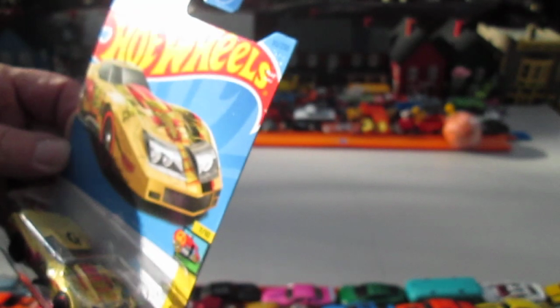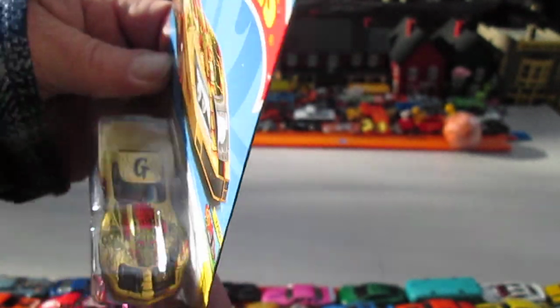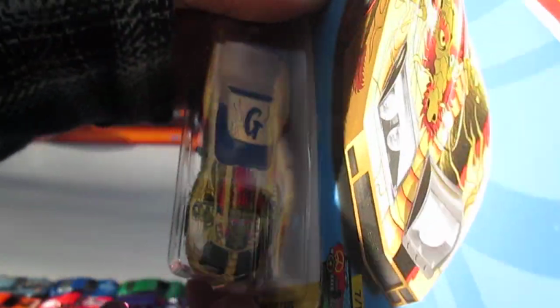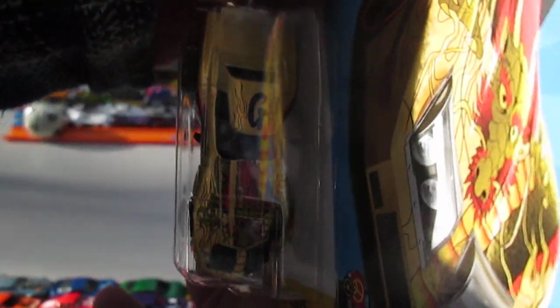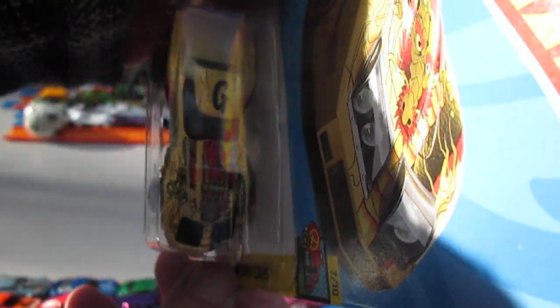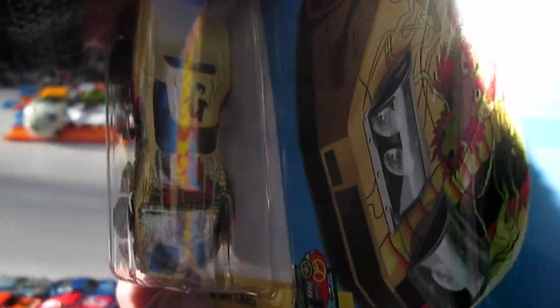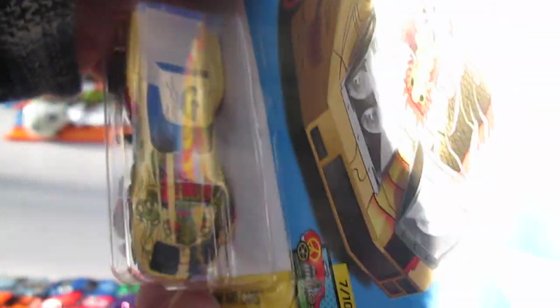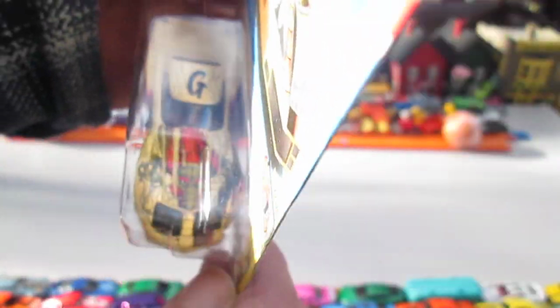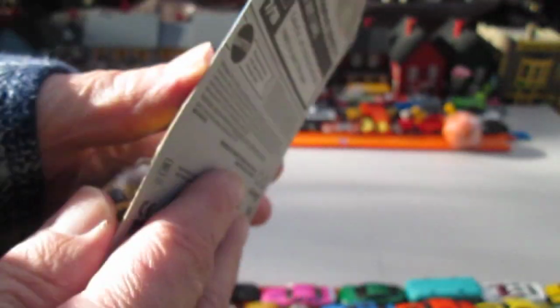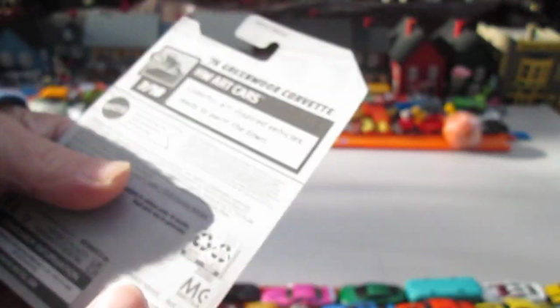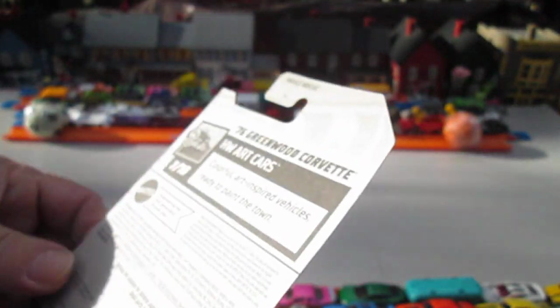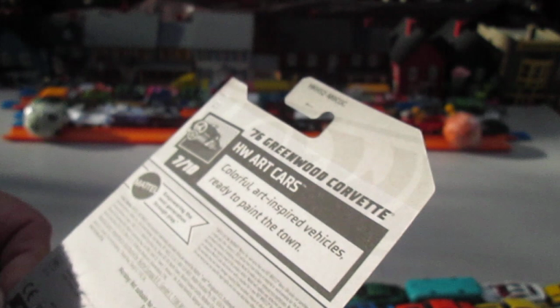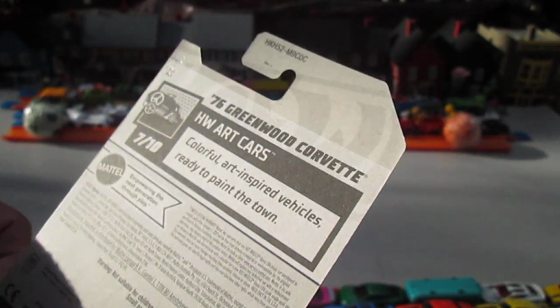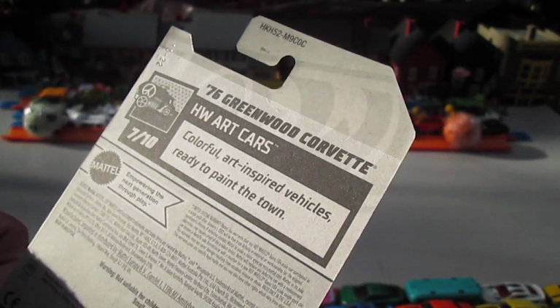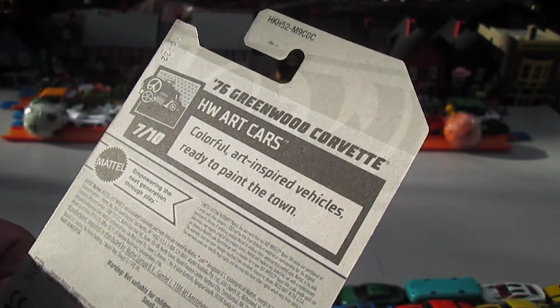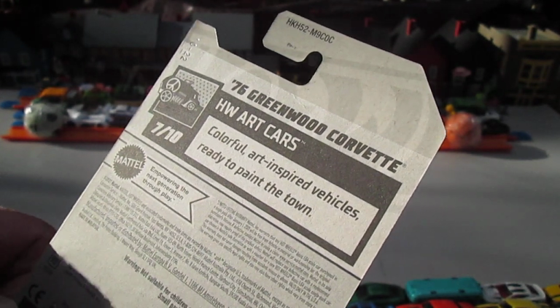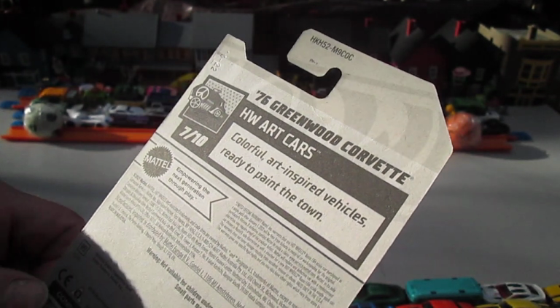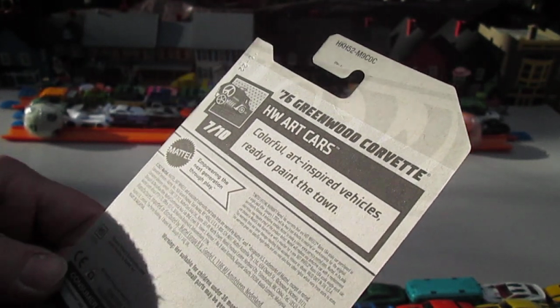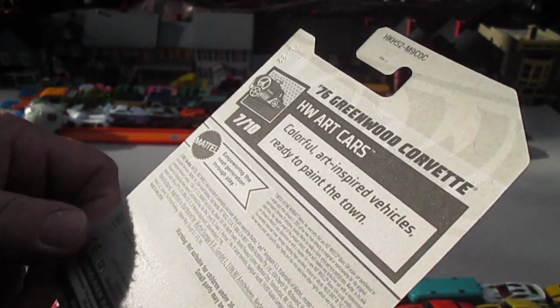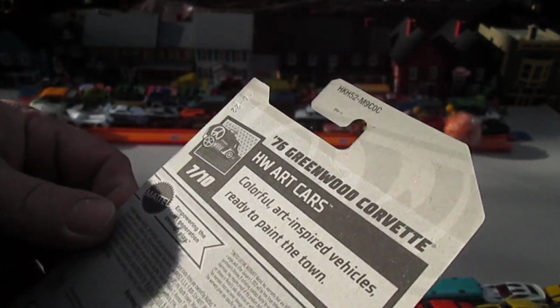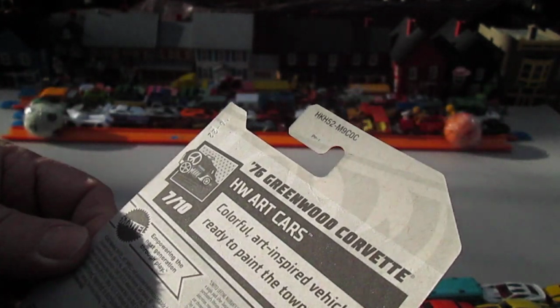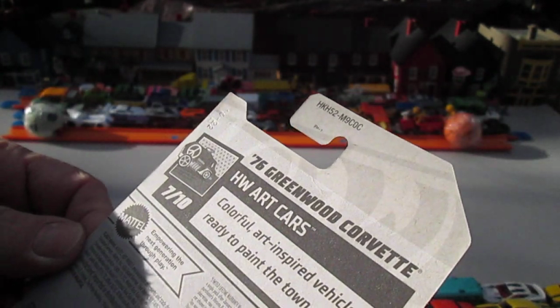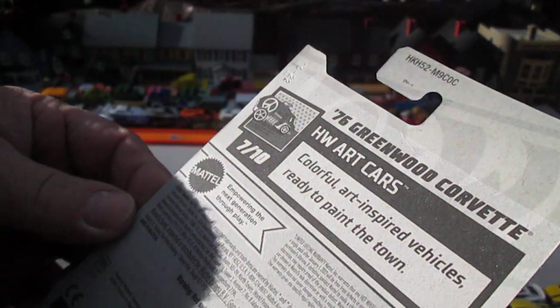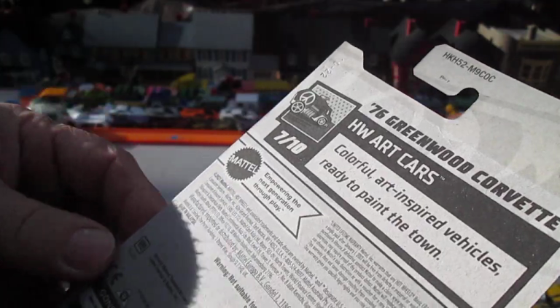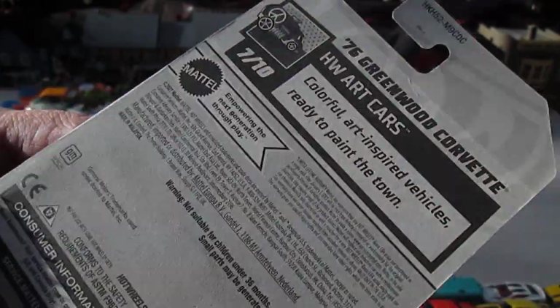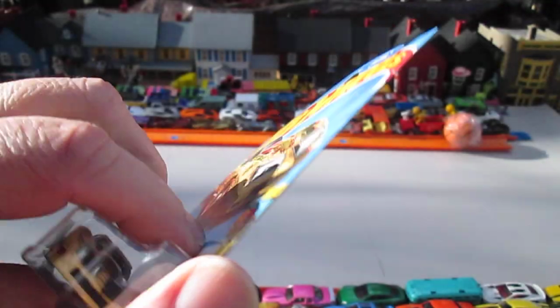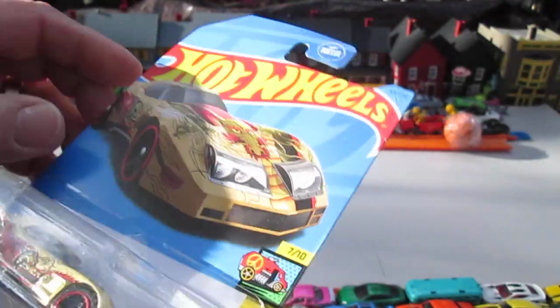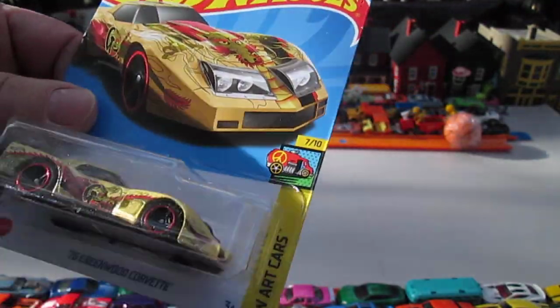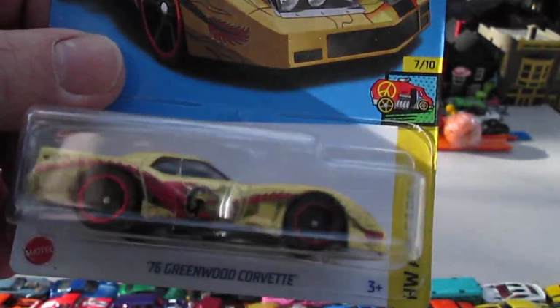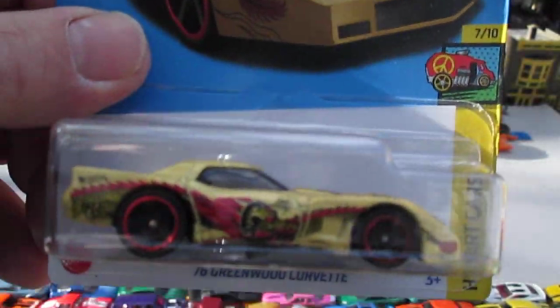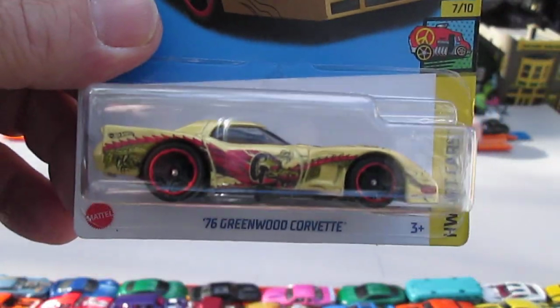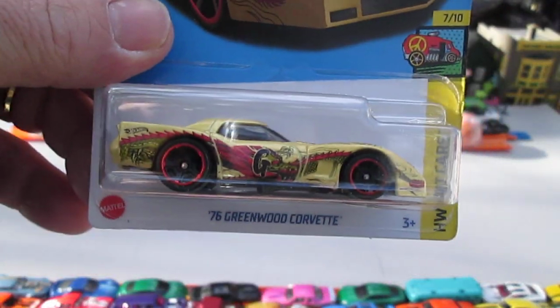This has some cool designs. Just in time for Halloween. Colorful art inspired vehicles ready to paint the town is what the Hot Wheels Art Cars are. 2021 copyright, the 76 Greenwood Corvette.